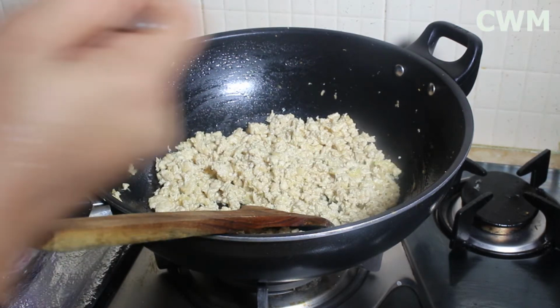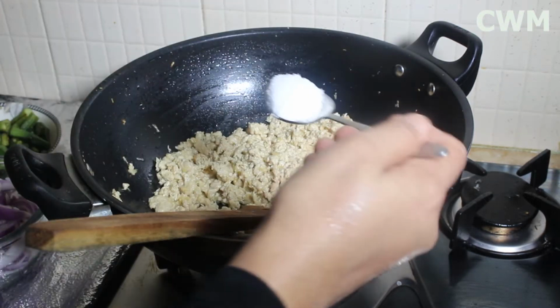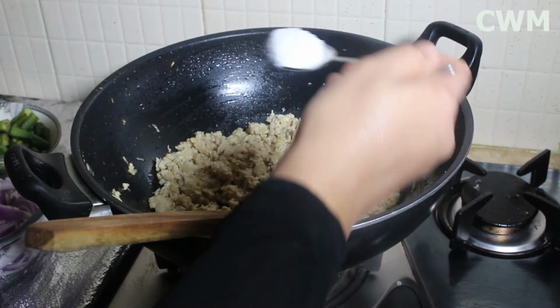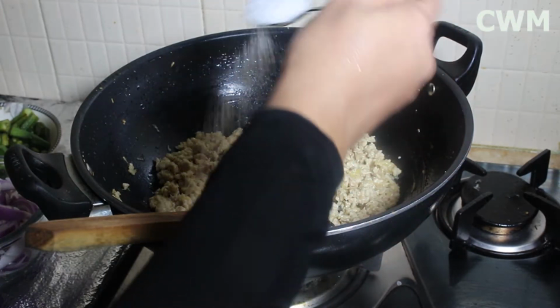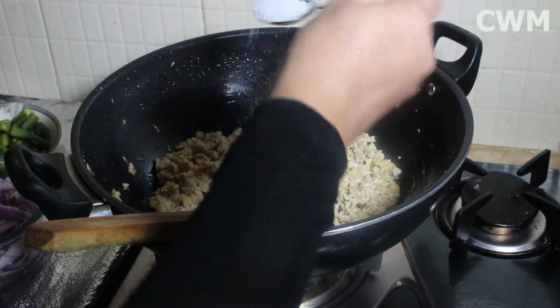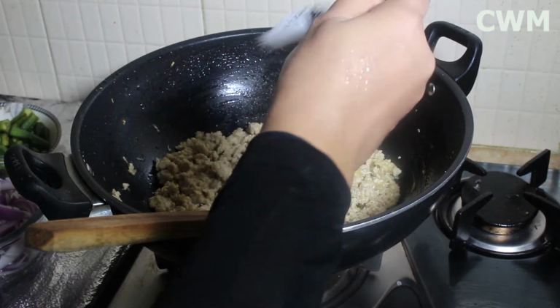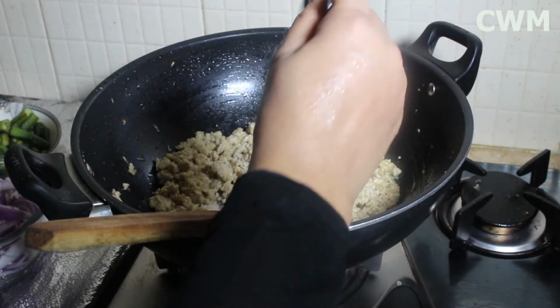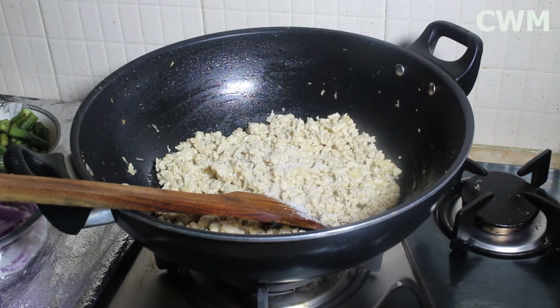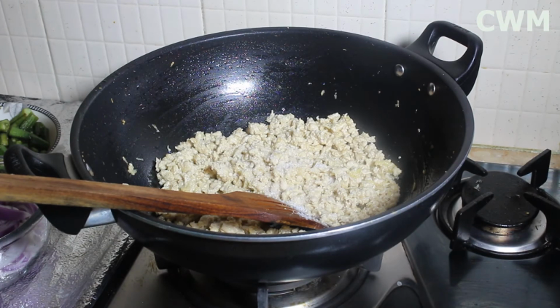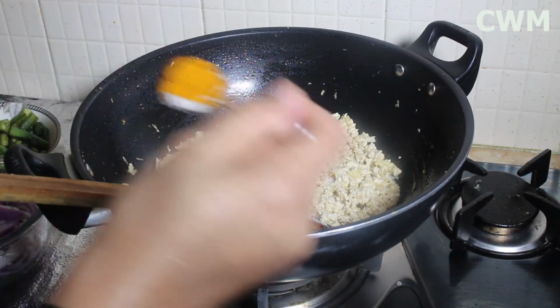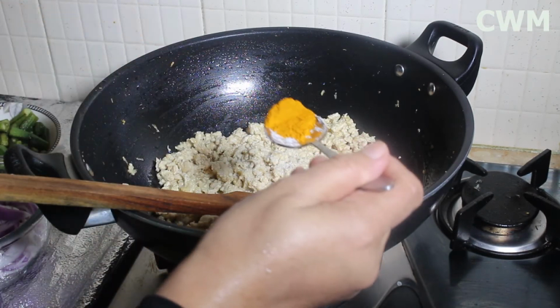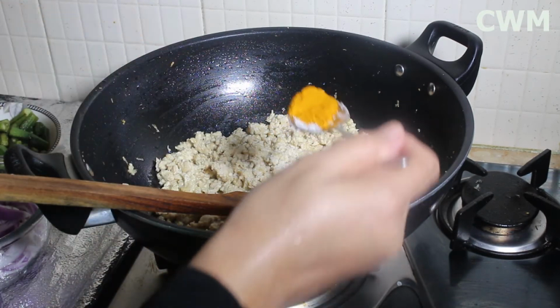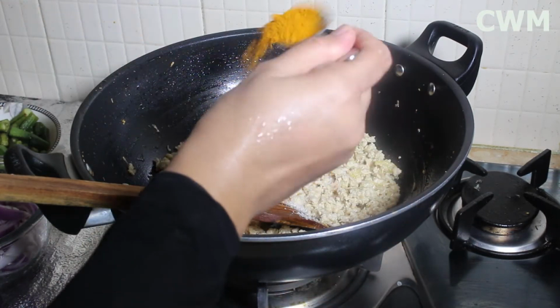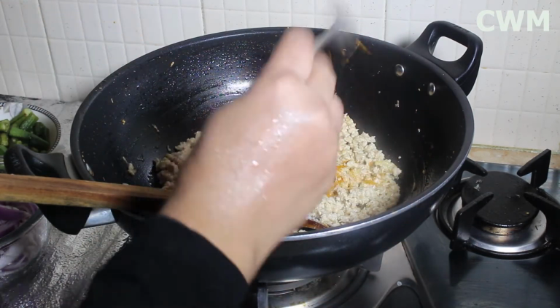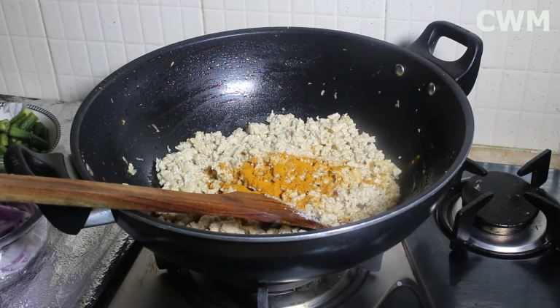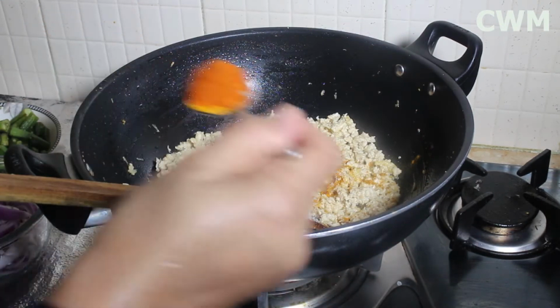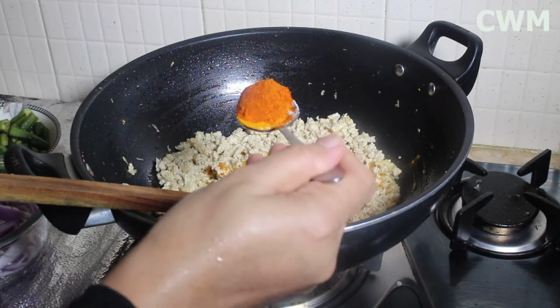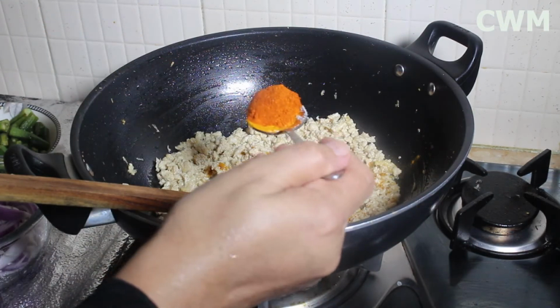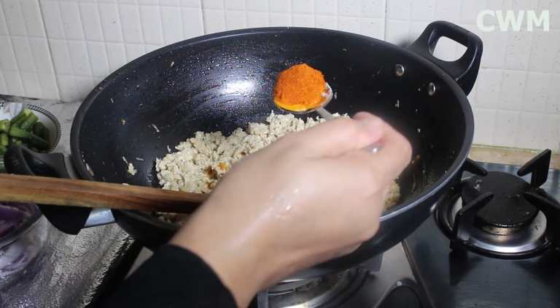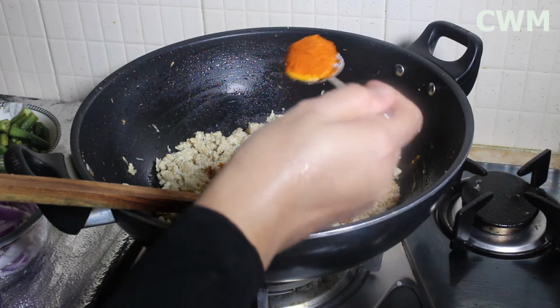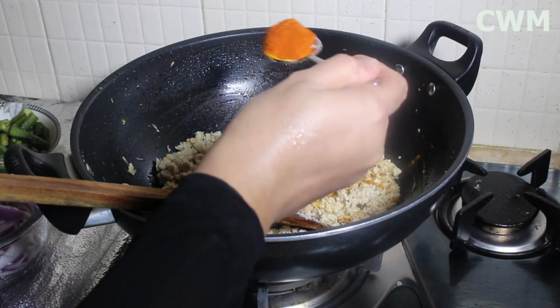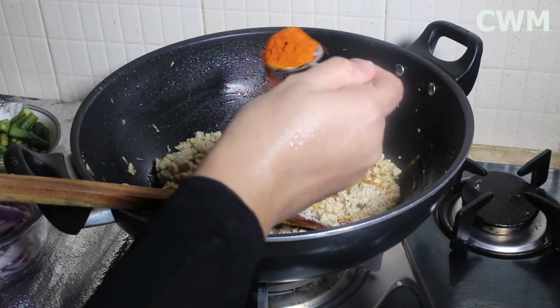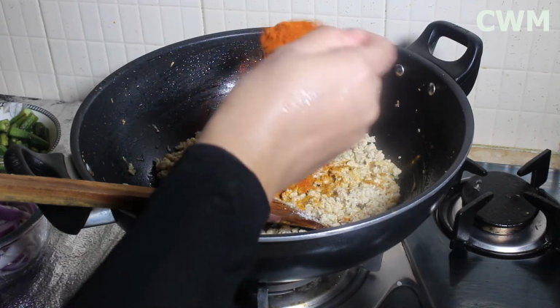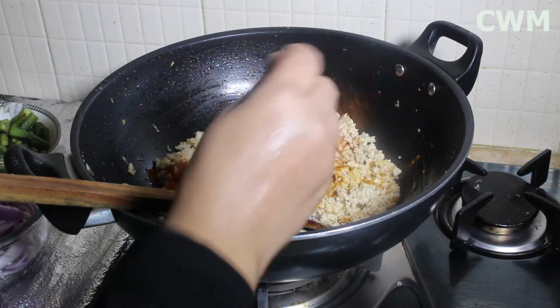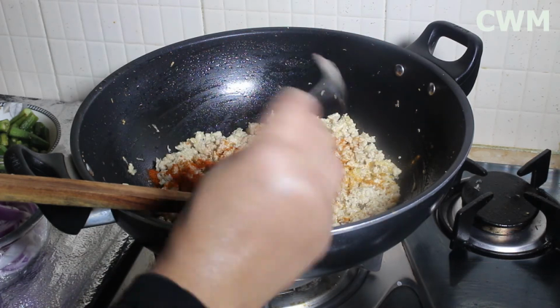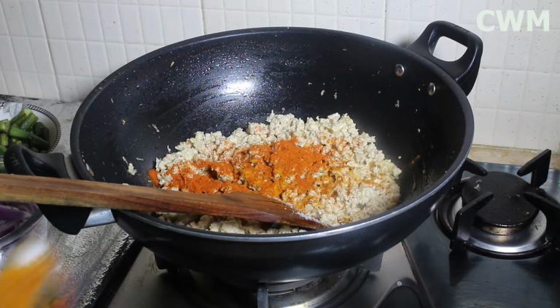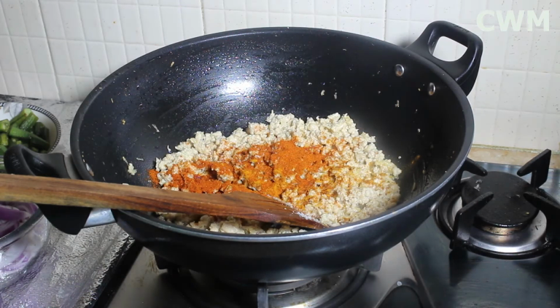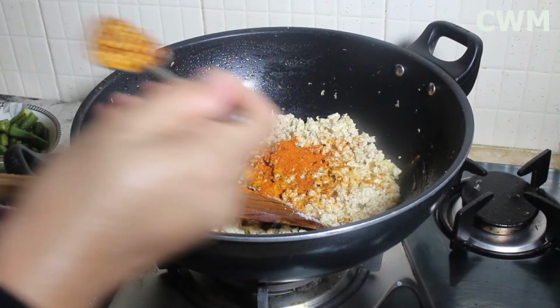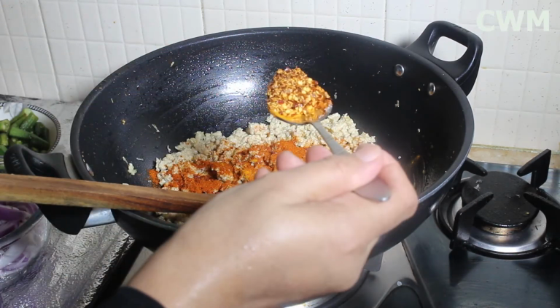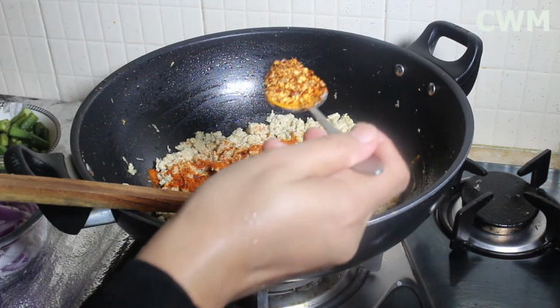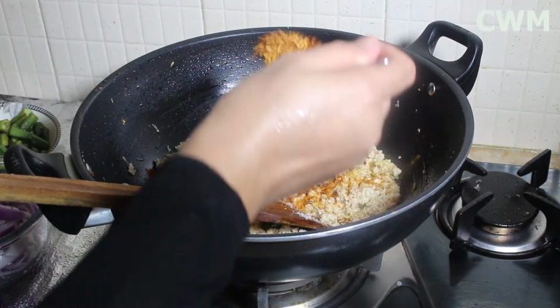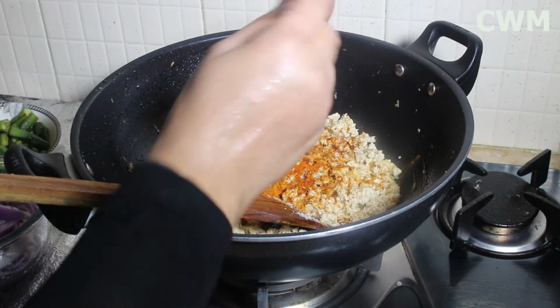Now I am going to add some spices: 1 tablespoon of salt, 1 teaspoon of red chili, and 1 teaspoon of mixed spice powder.